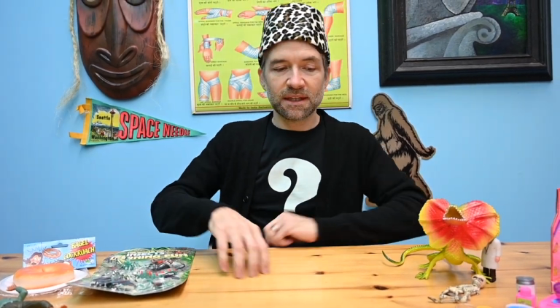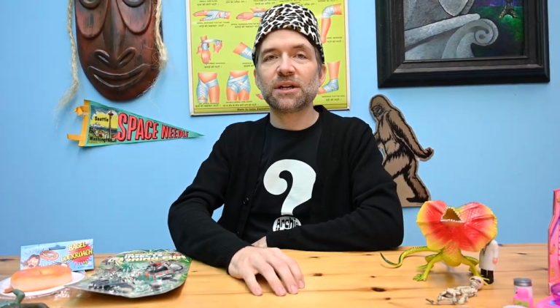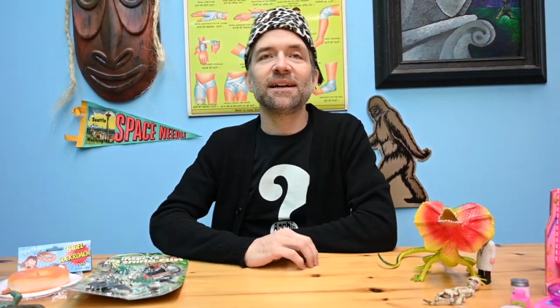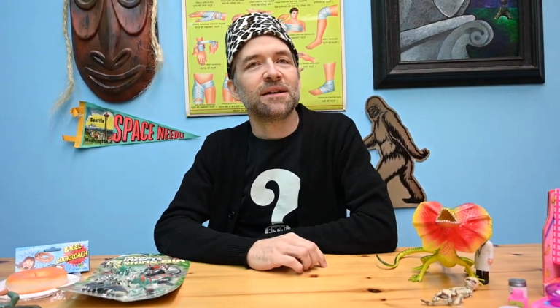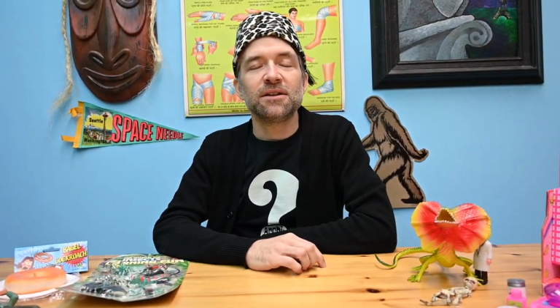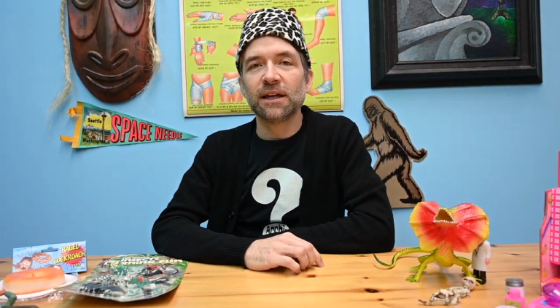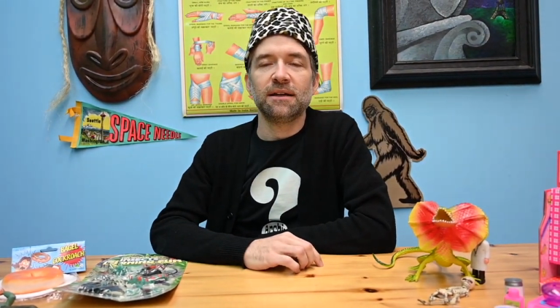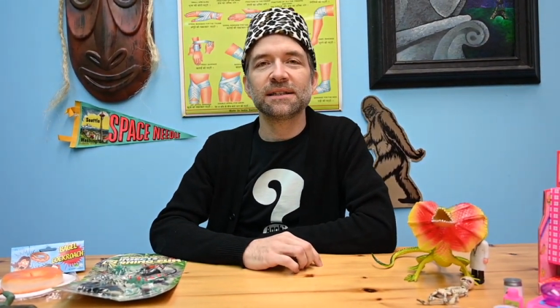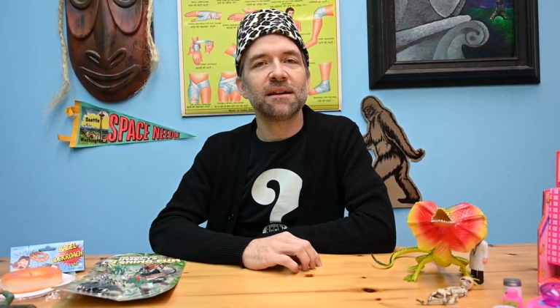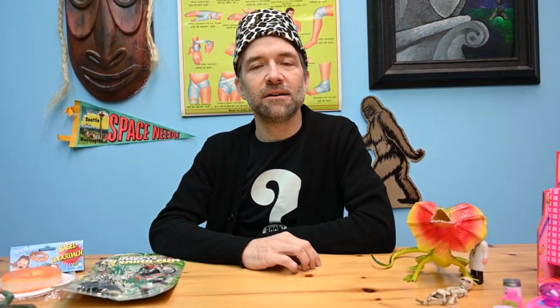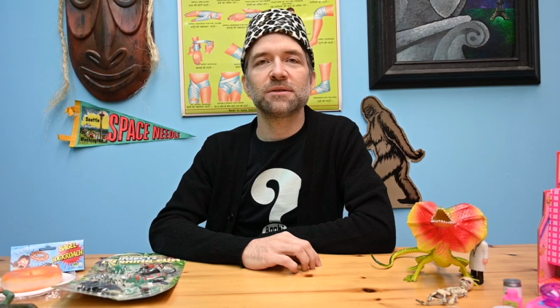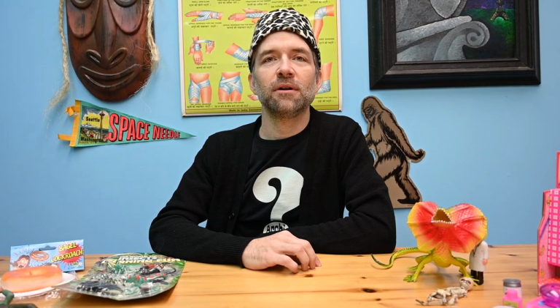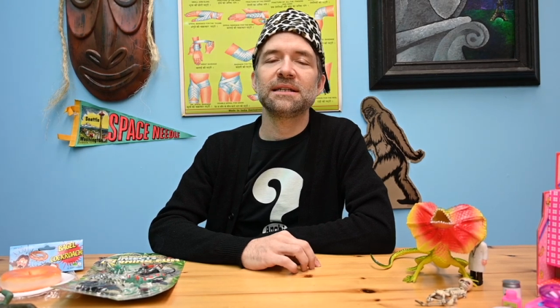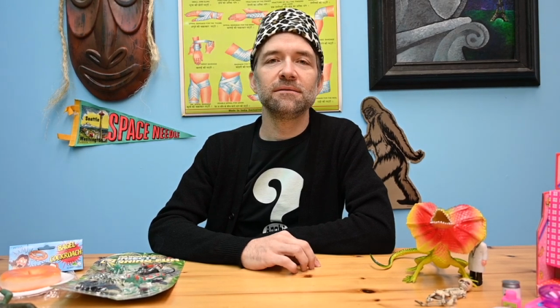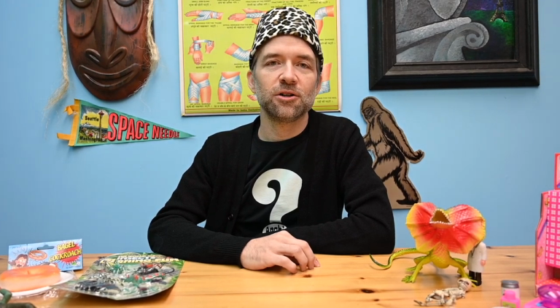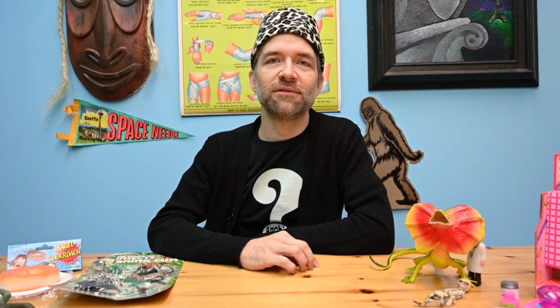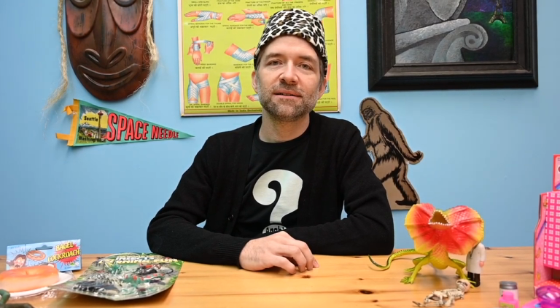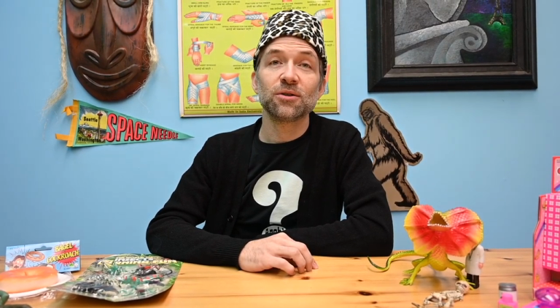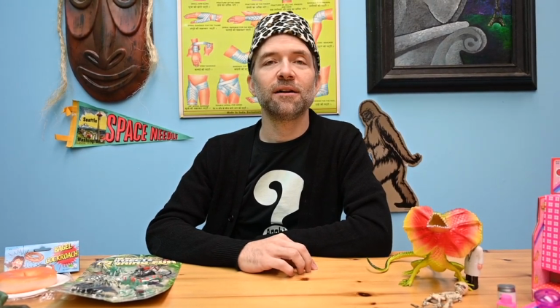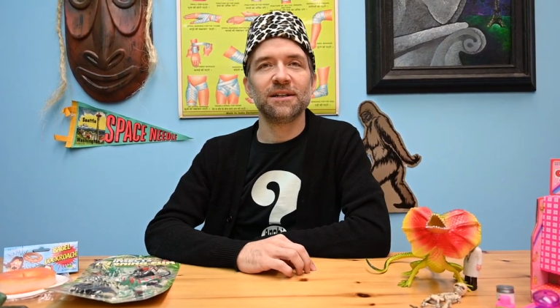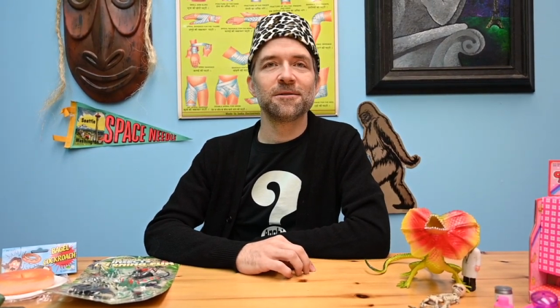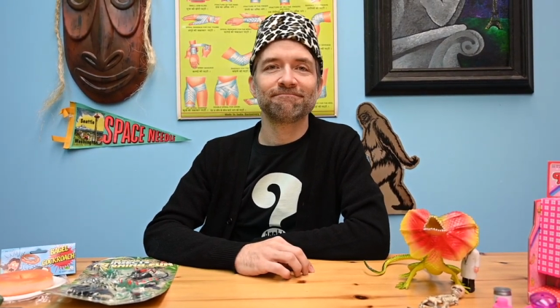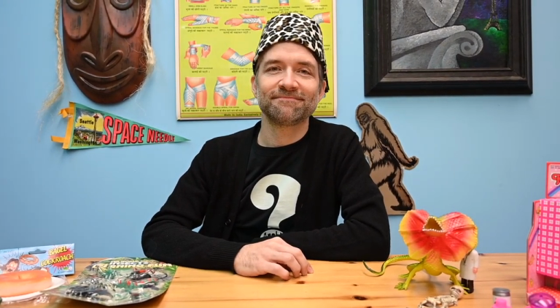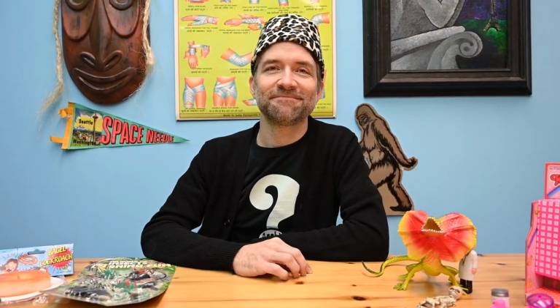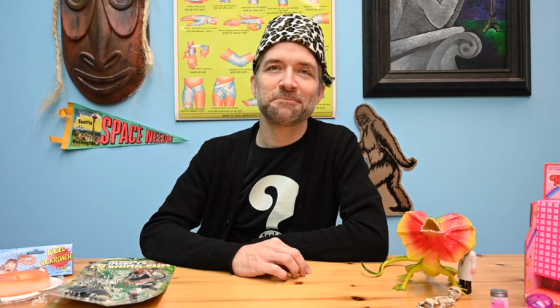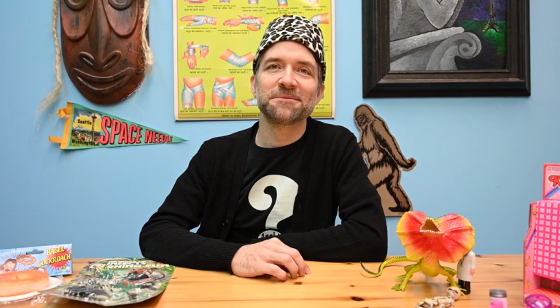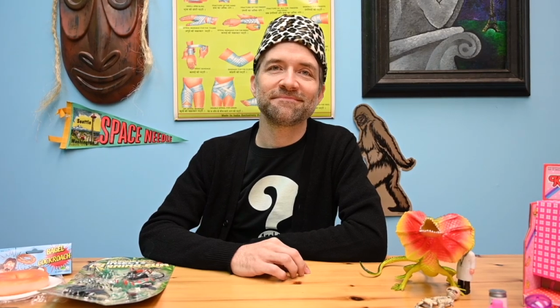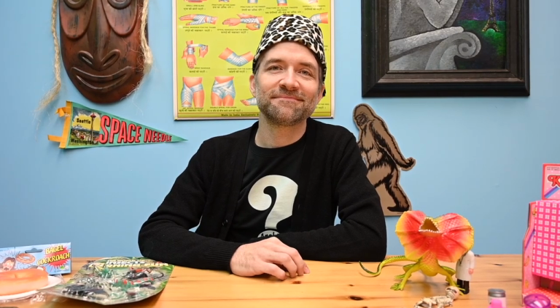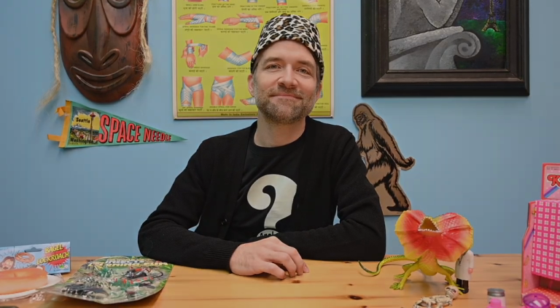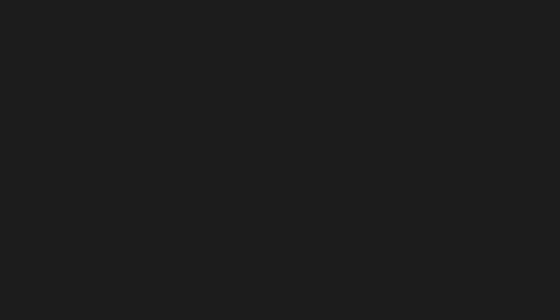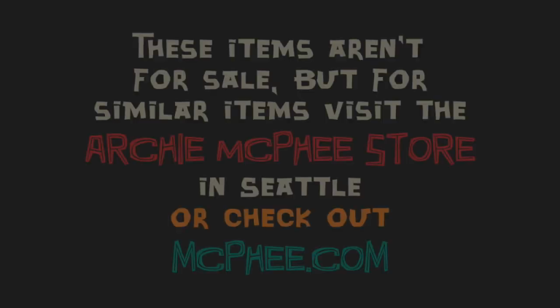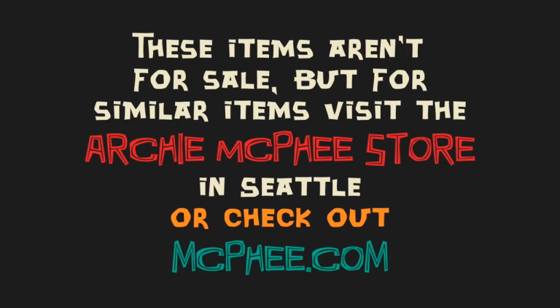So that's it for this show. Thanks for checking it out. And don't forget, if you like this kind of thing, go to the store in Seattle — Archie McPhee — or check out McPhee.com. Thanks.